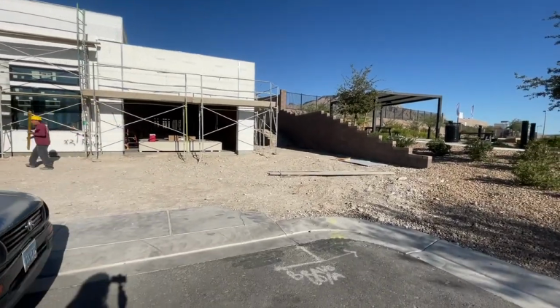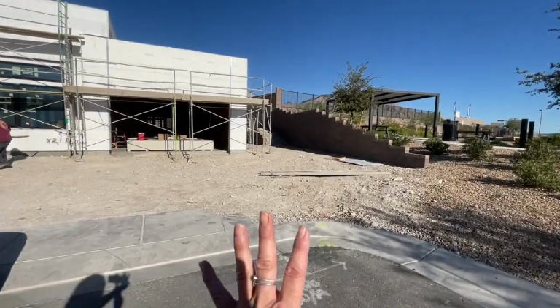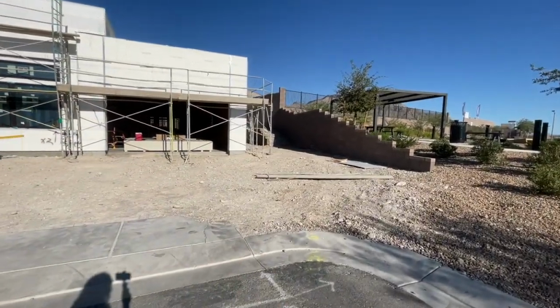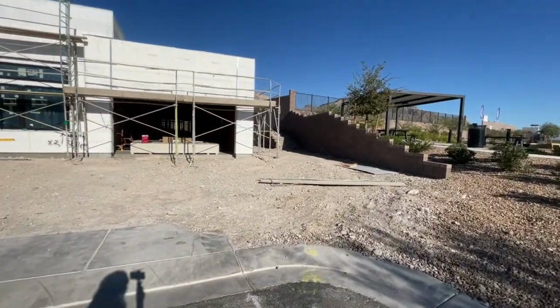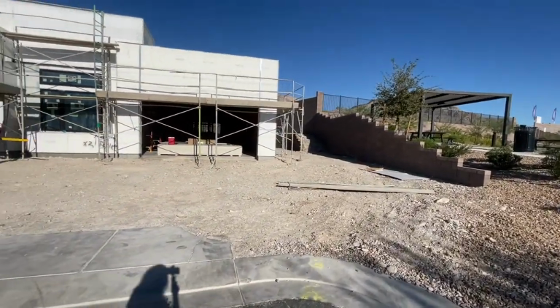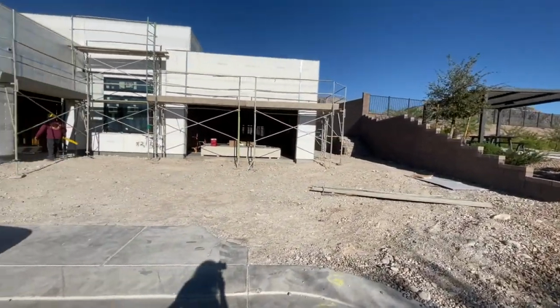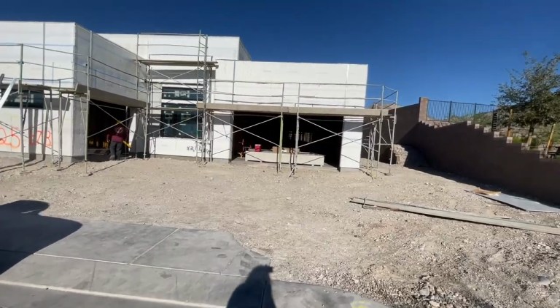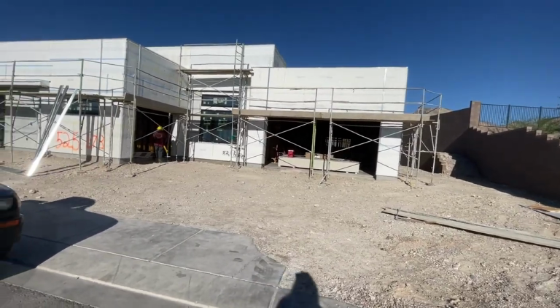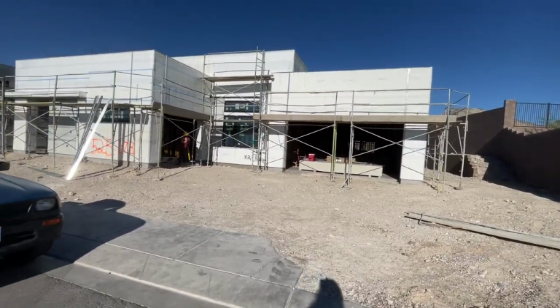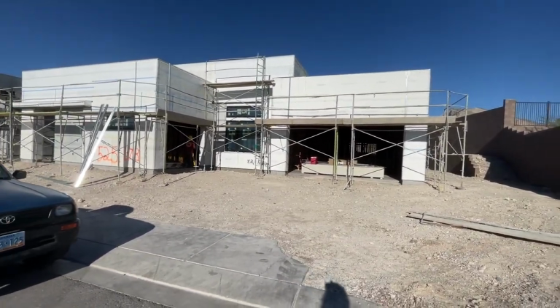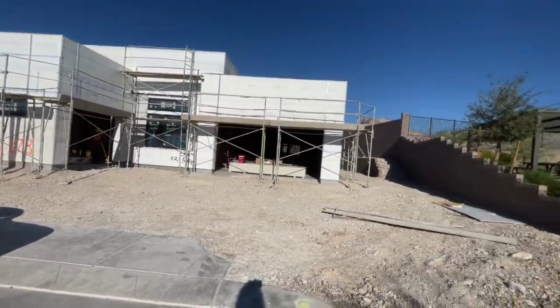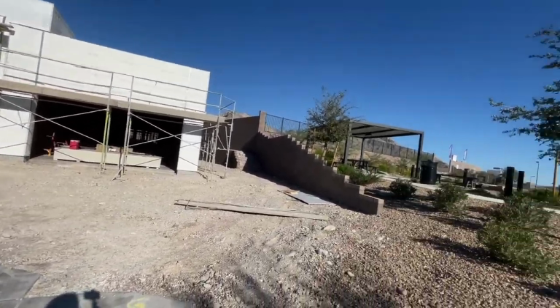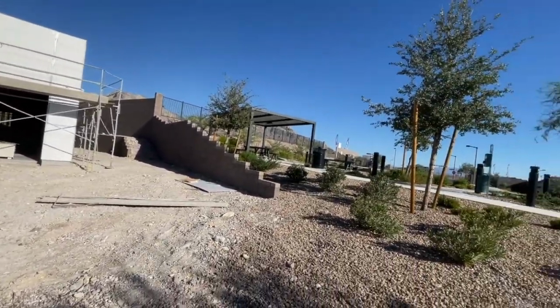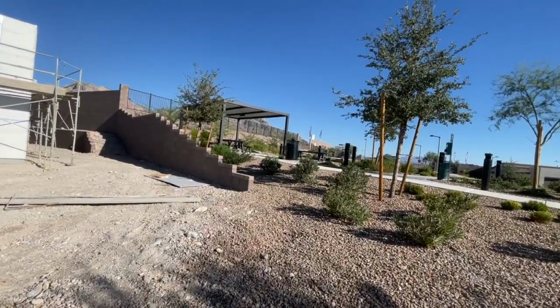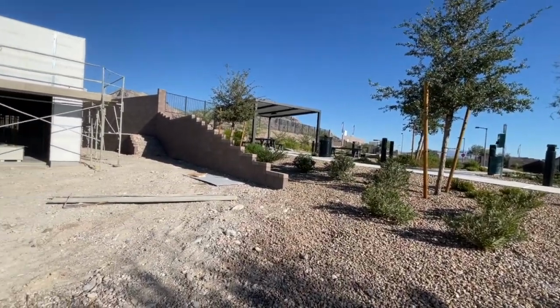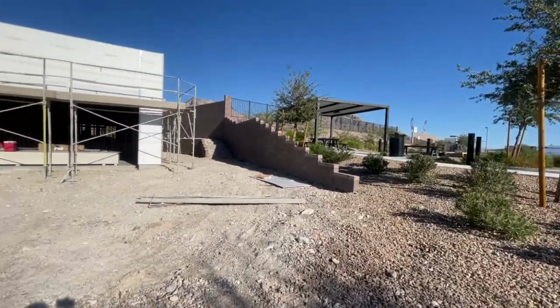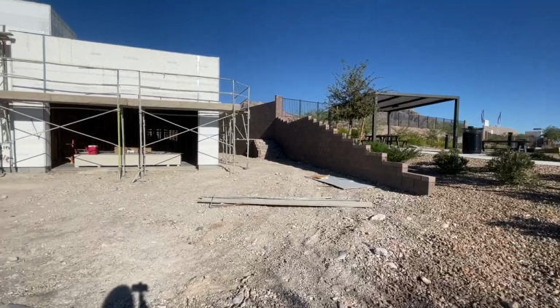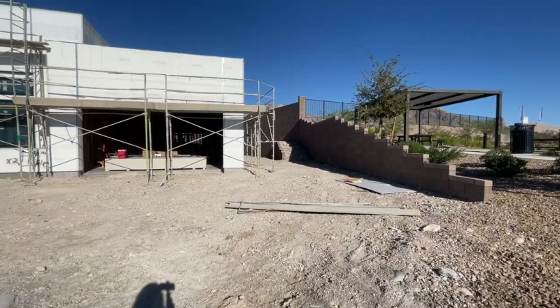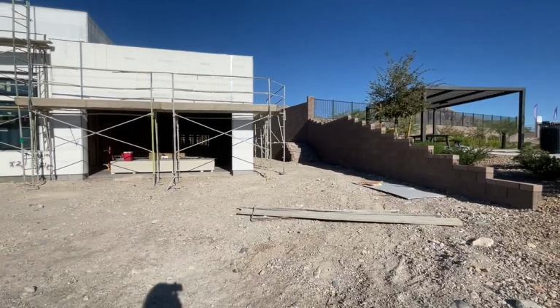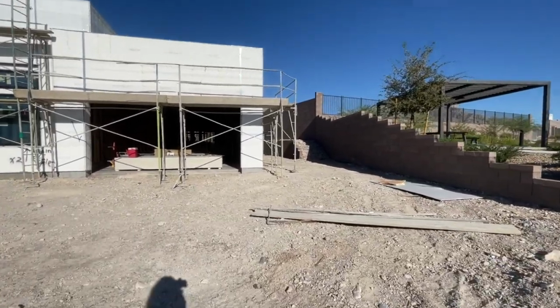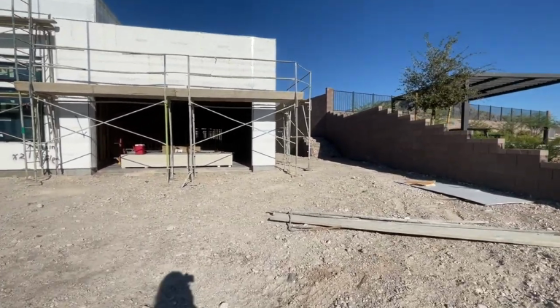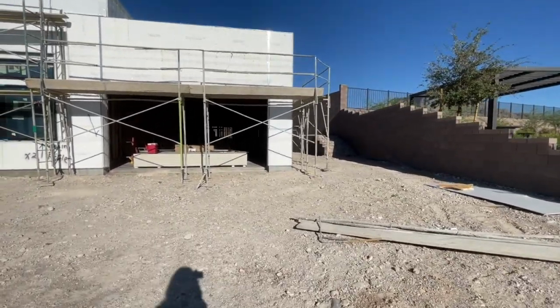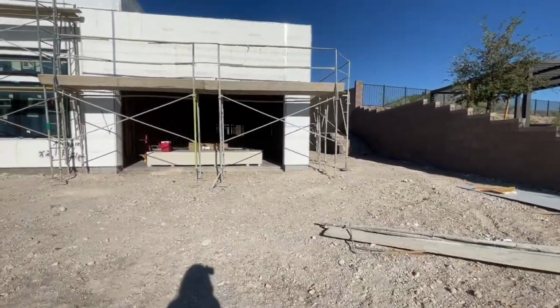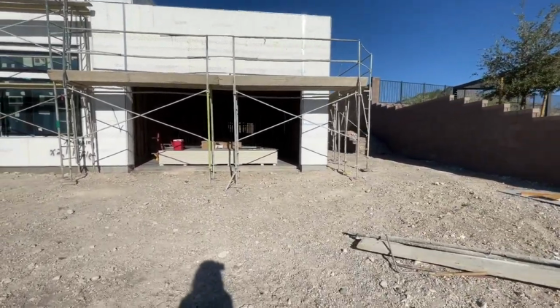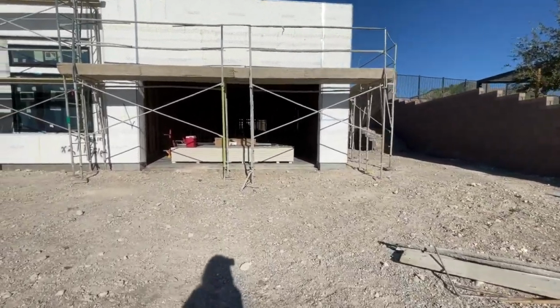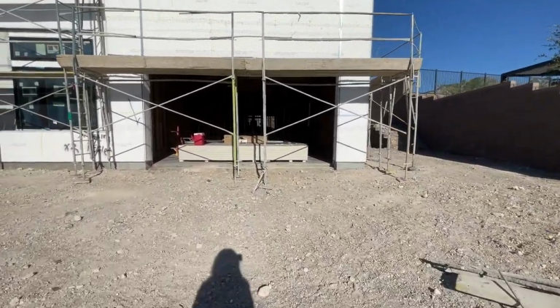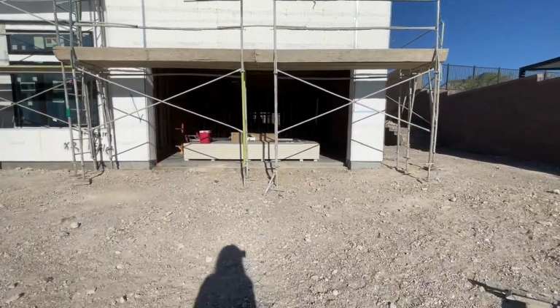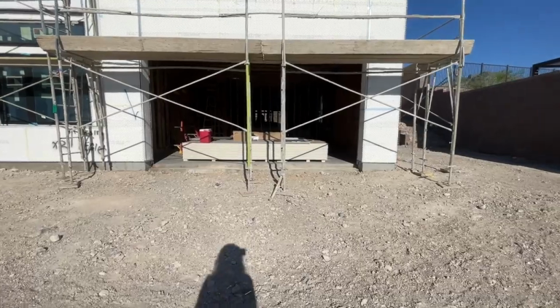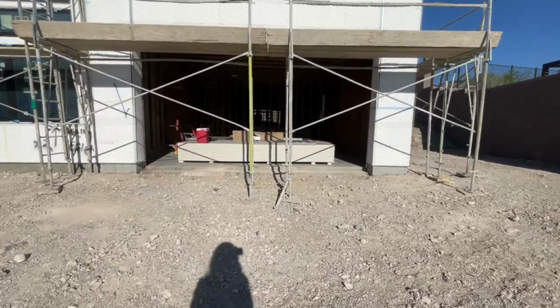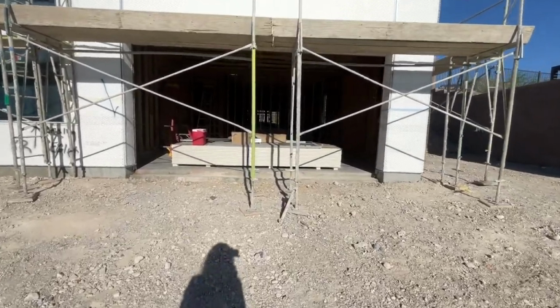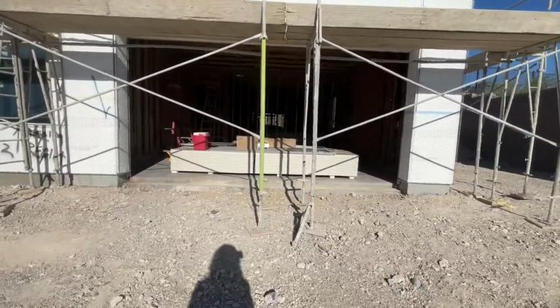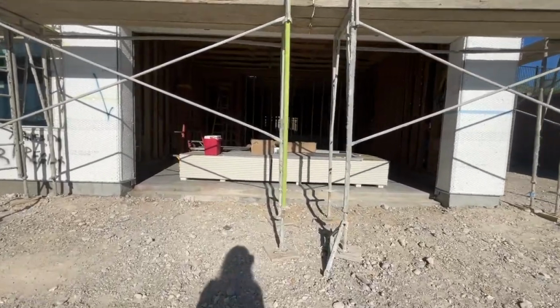It's a nice corner lot, which is awesome. She's super excited about that. It's next to the park right there. So let's just kind of take a quick tour.